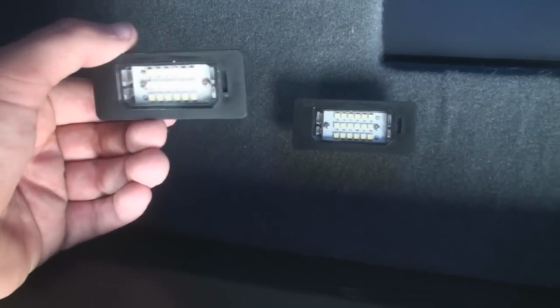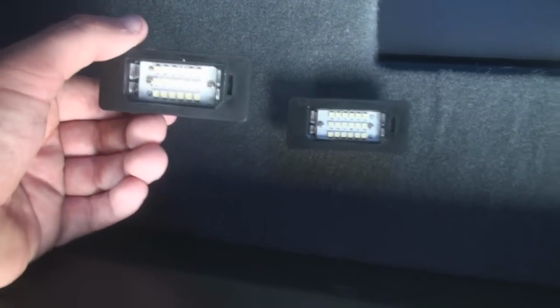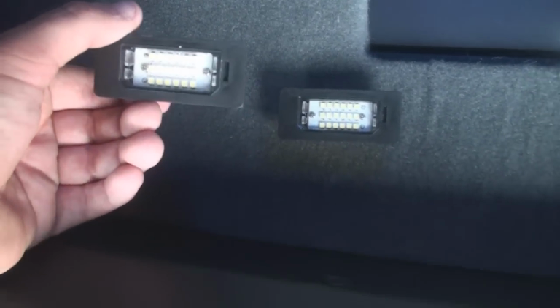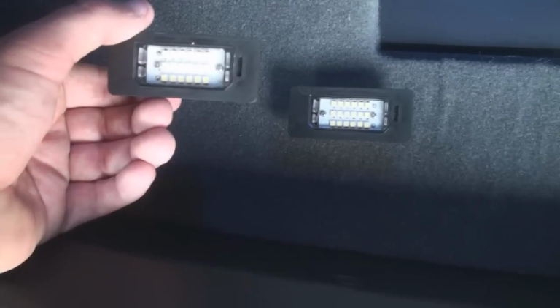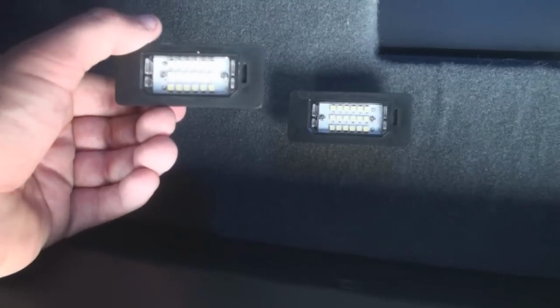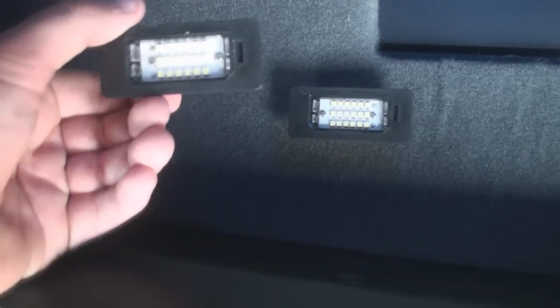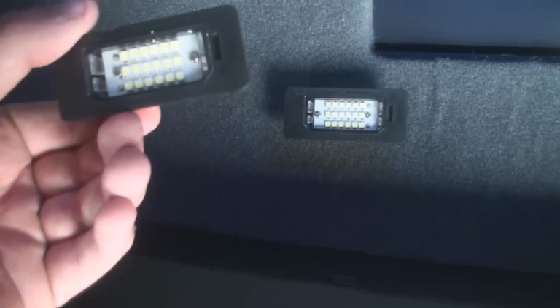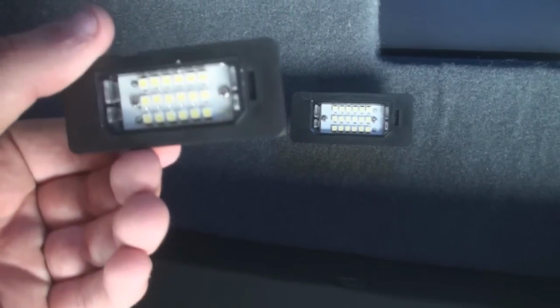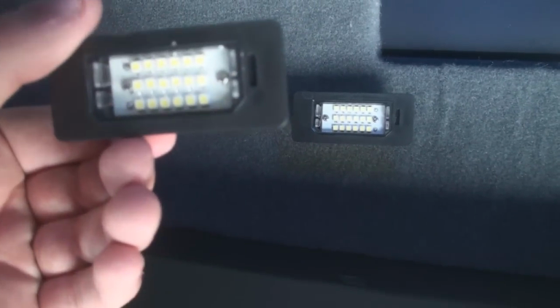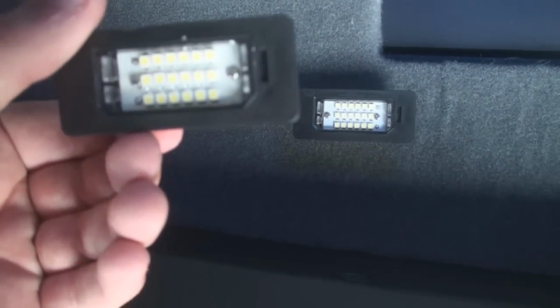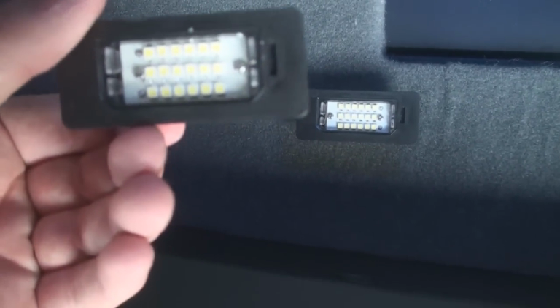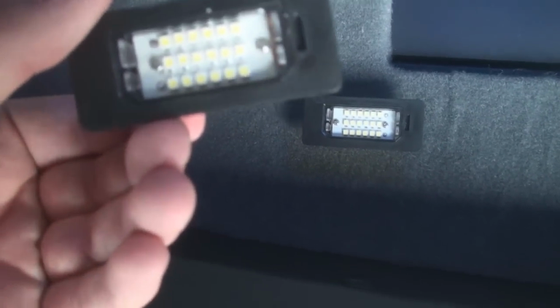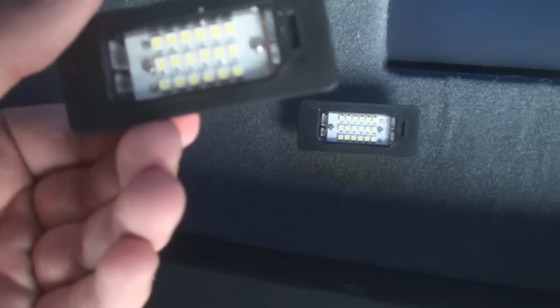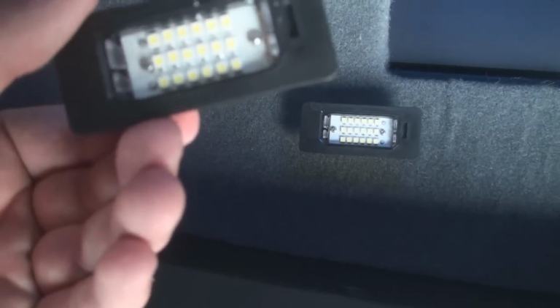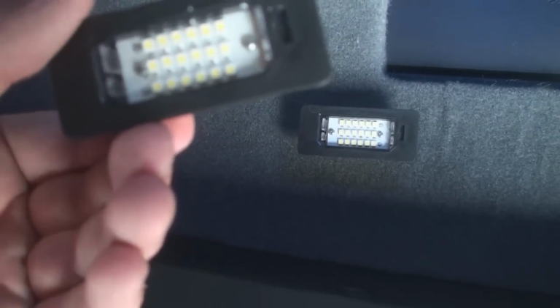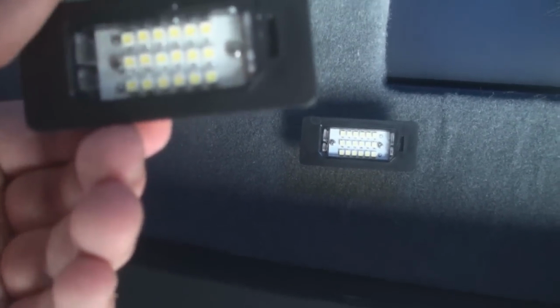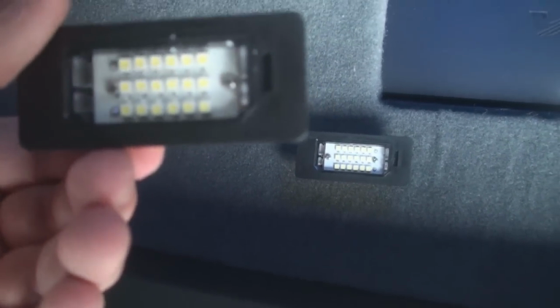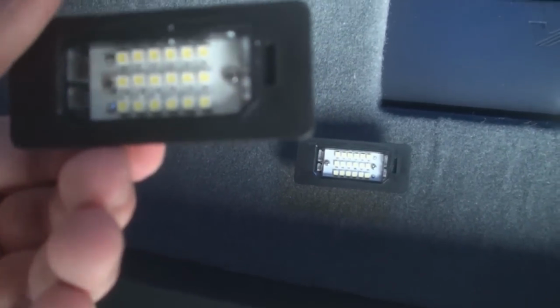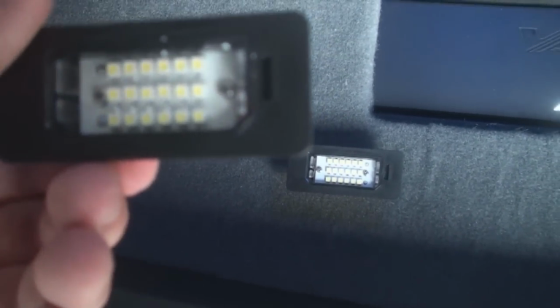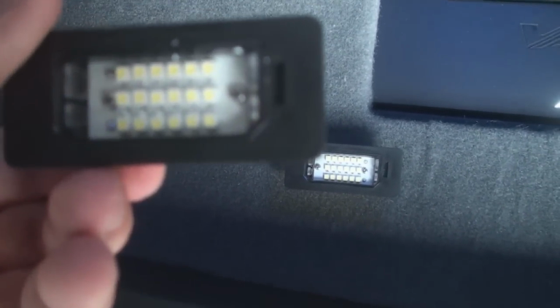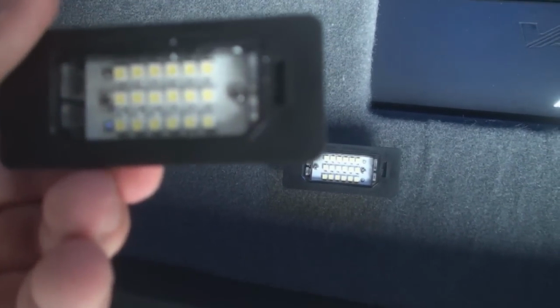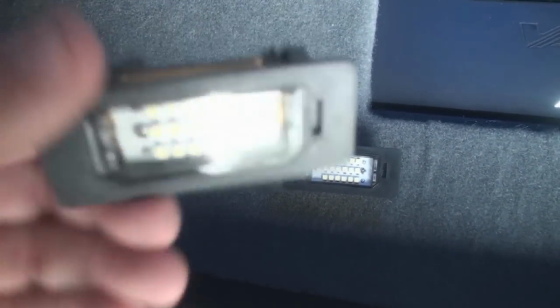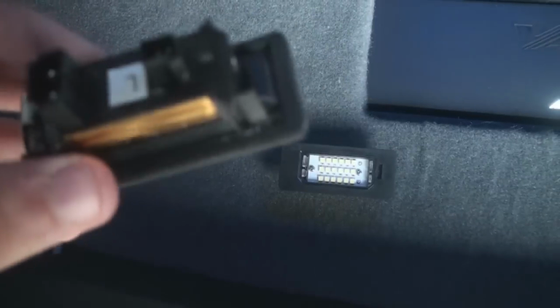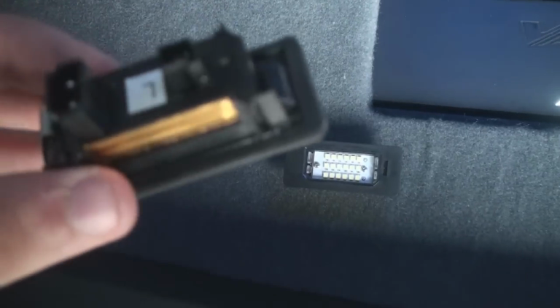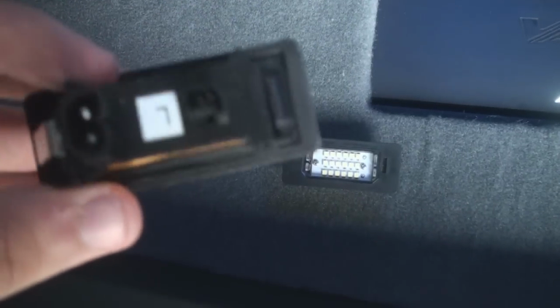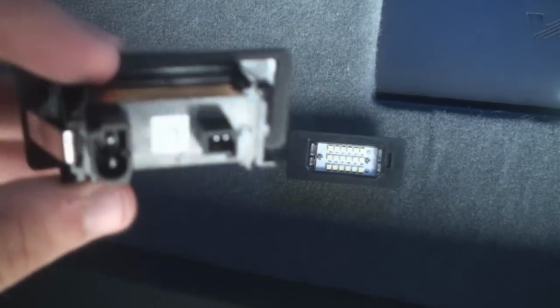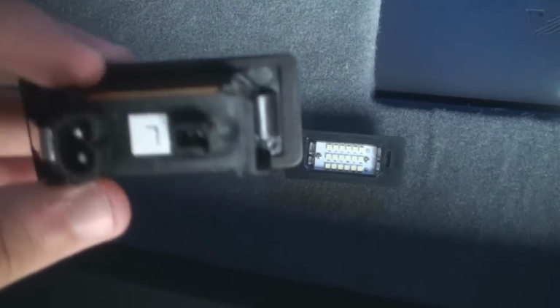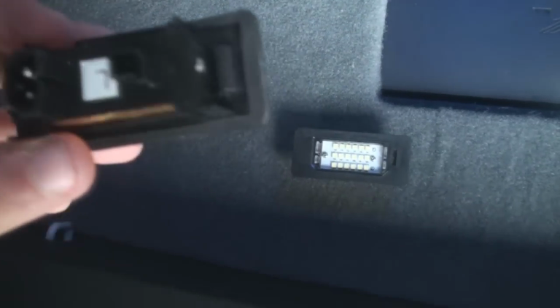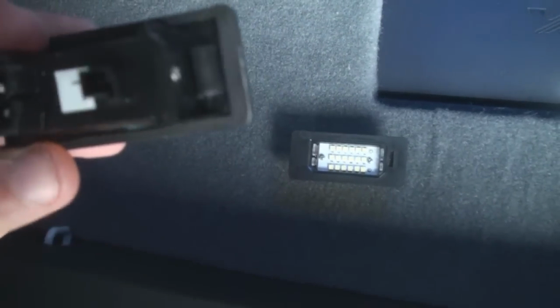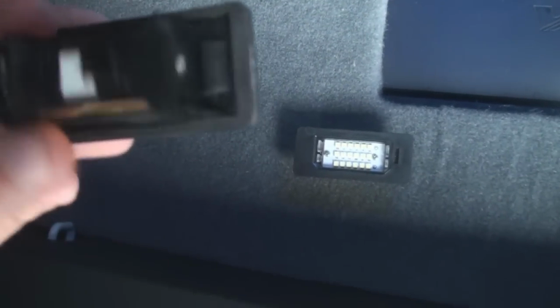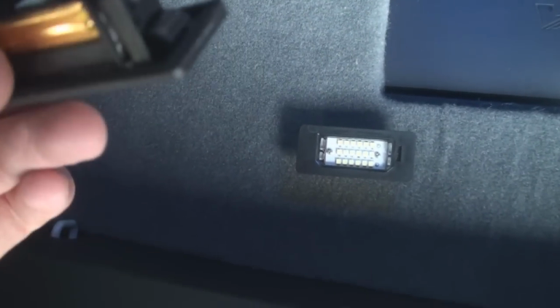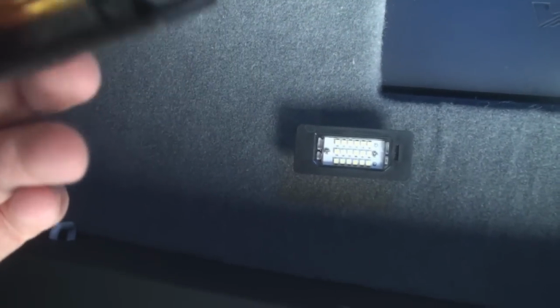Just looking at these, I can tell it's actually a pretty quality part. Everything about this looks like it's going to work pretty well for me.